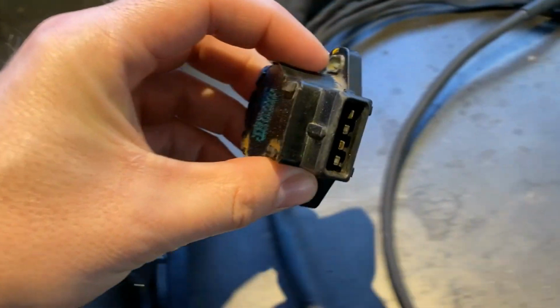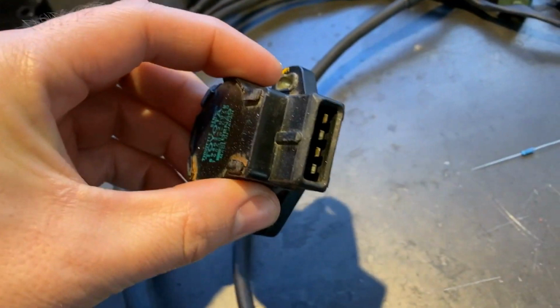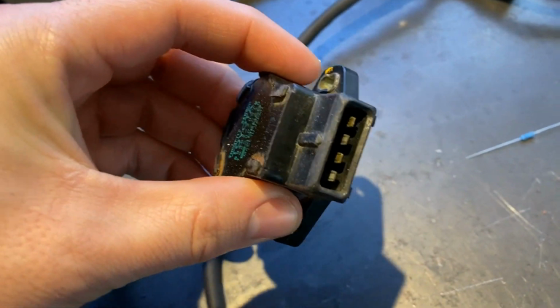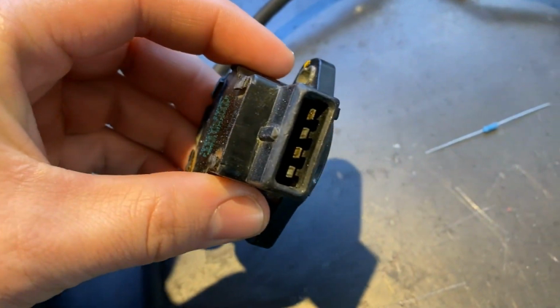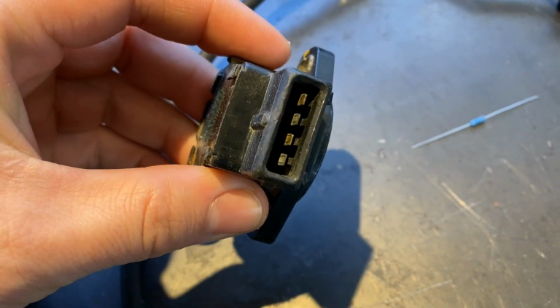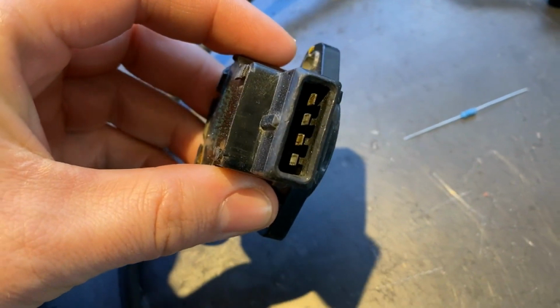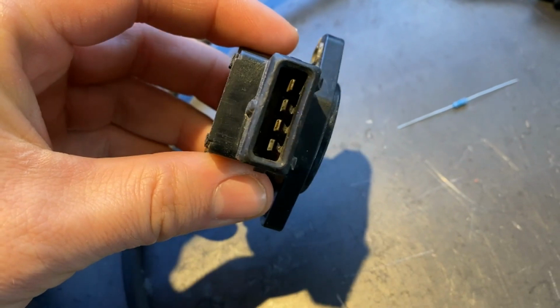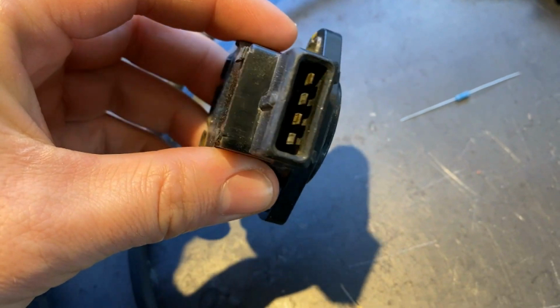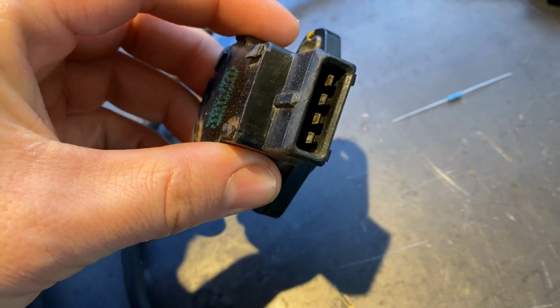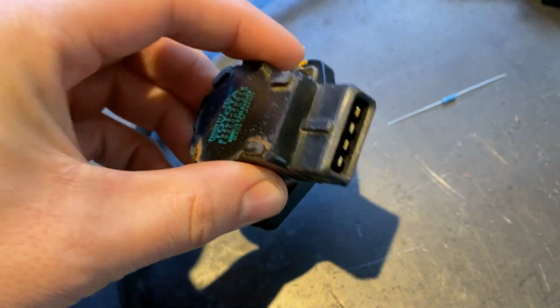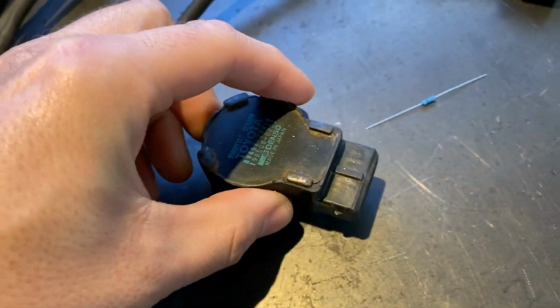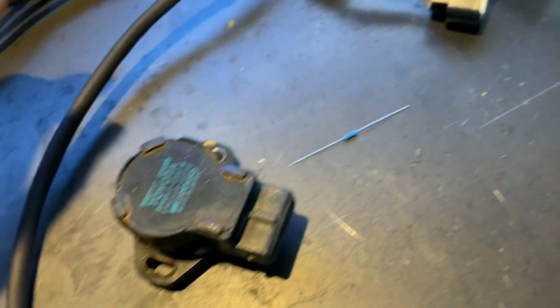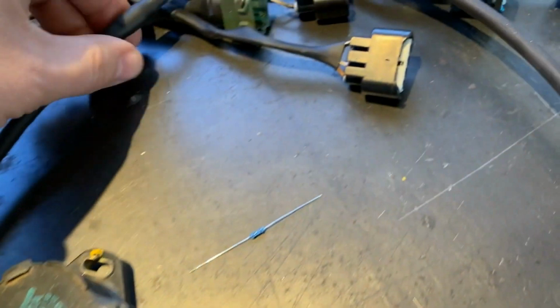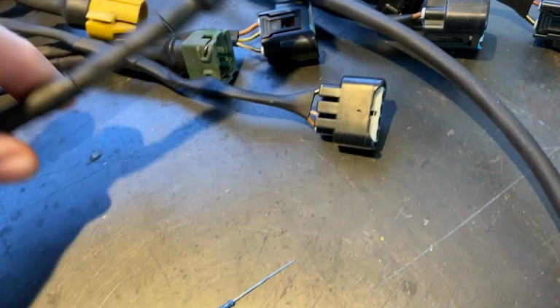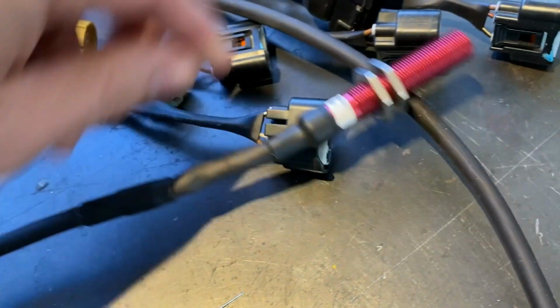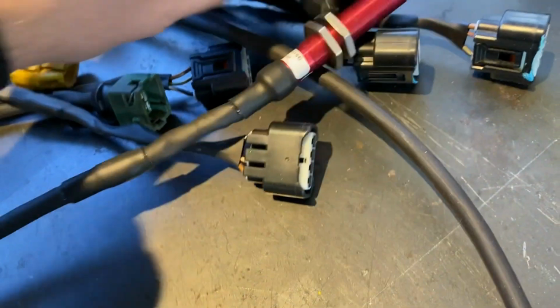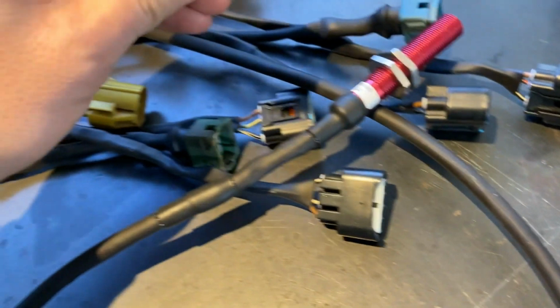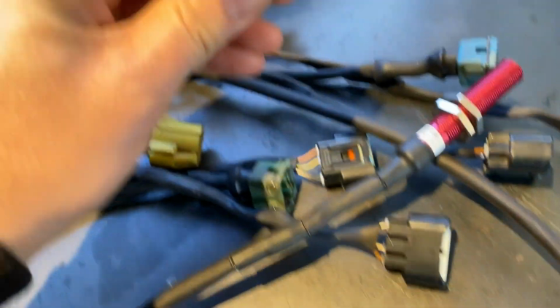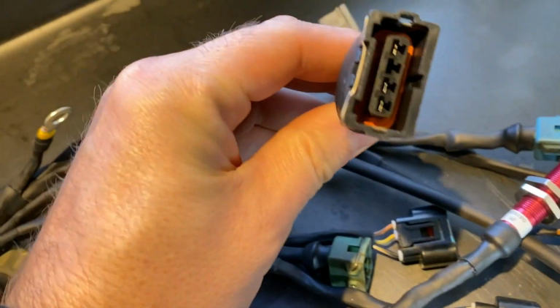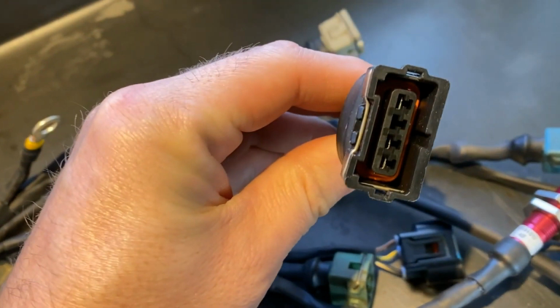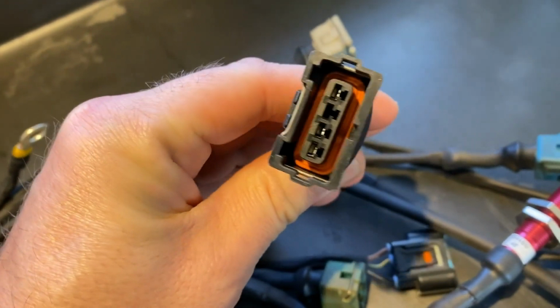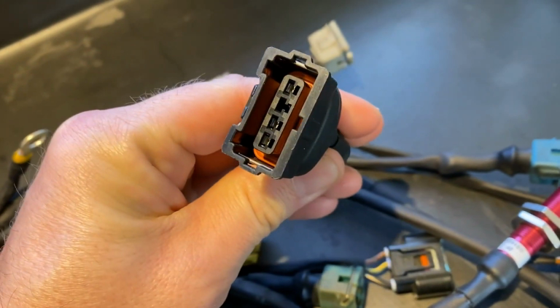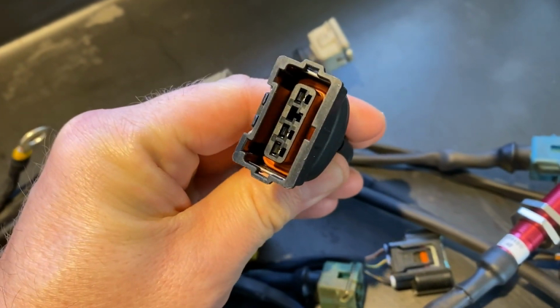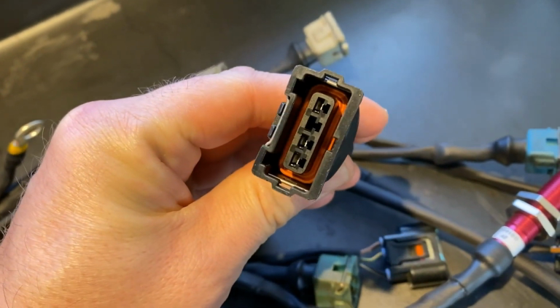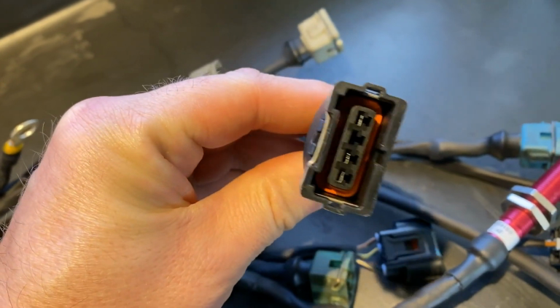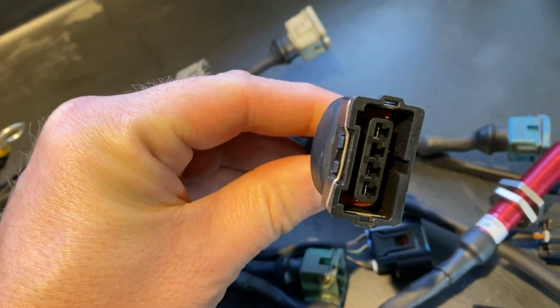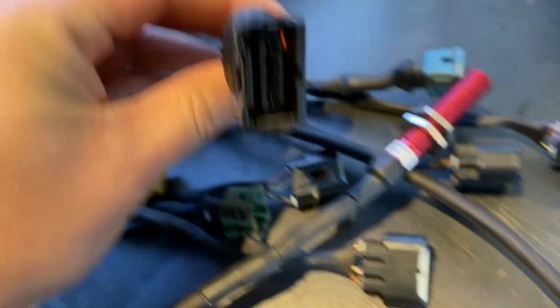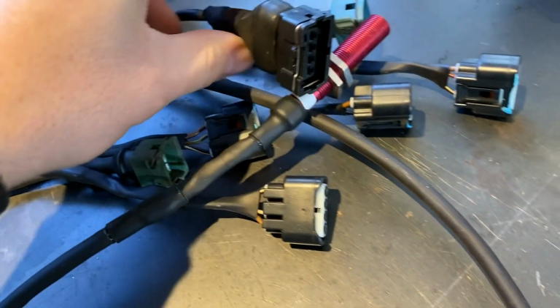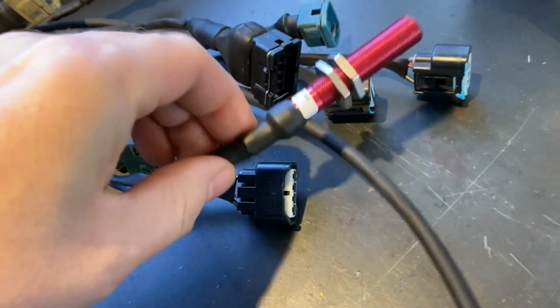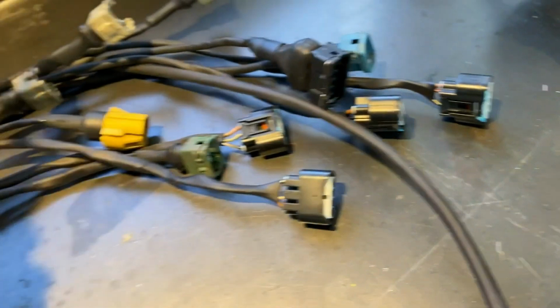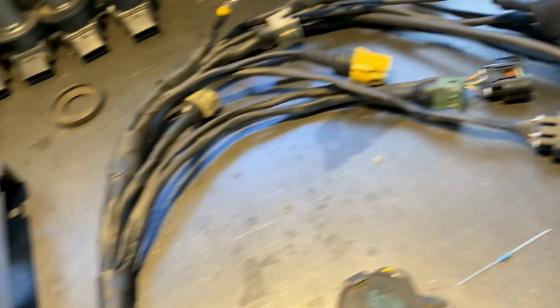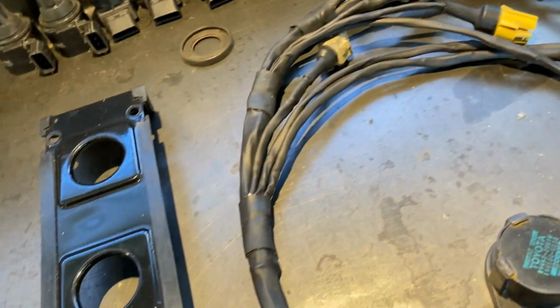The throttle position sensor — this being a 4-wire as the stock Toyota has, as I said before, an idle switch that won't be needed by the Speeduino. So that's why I only run 3 wires in the connector.